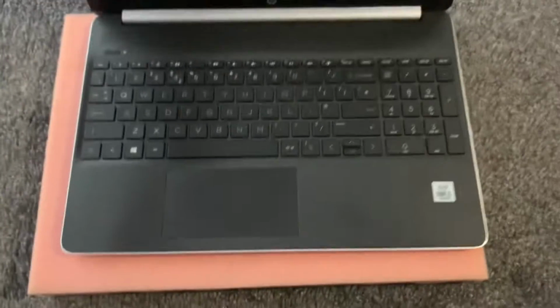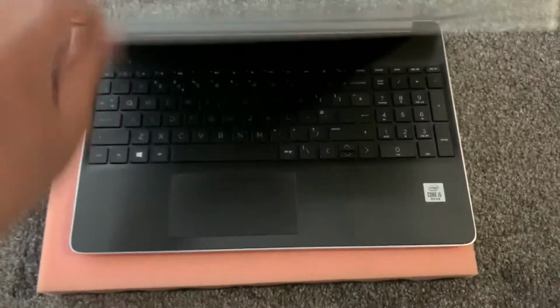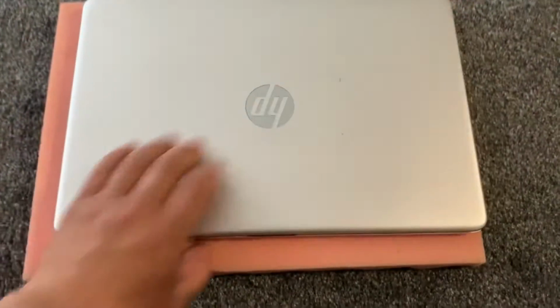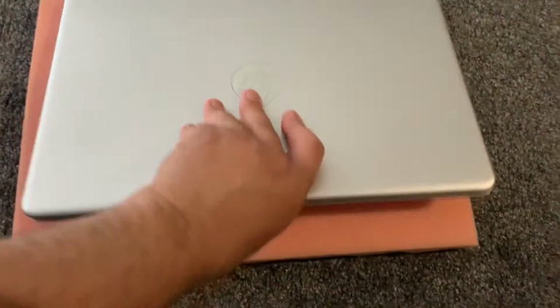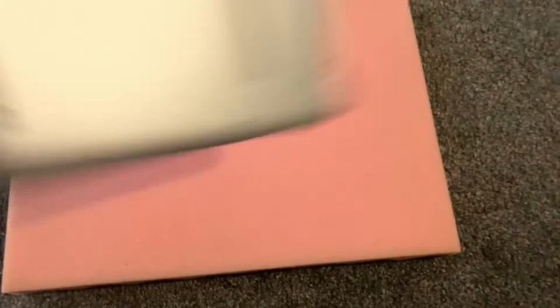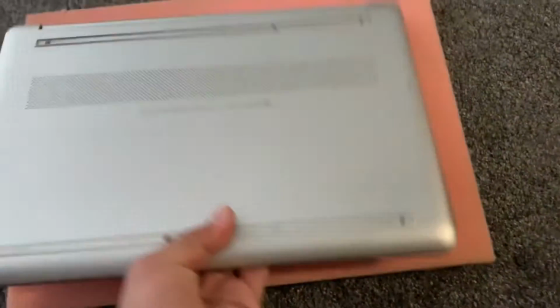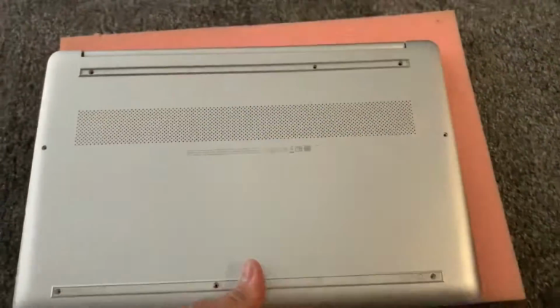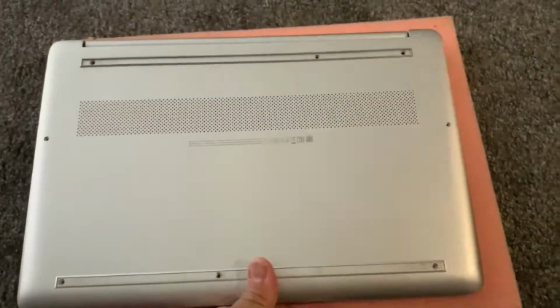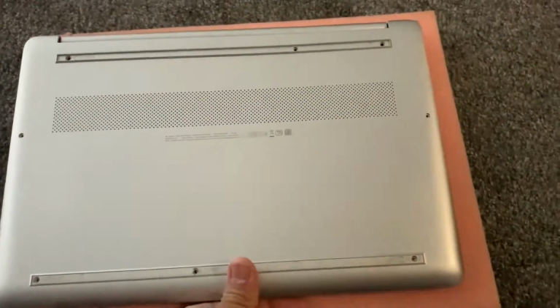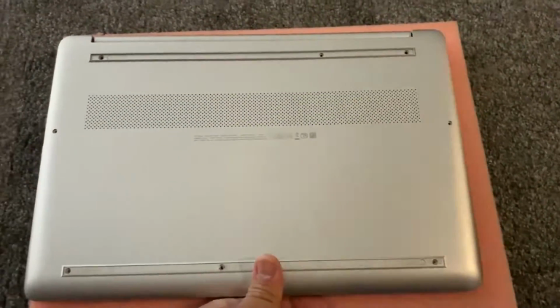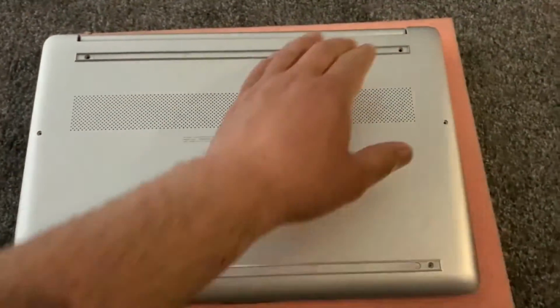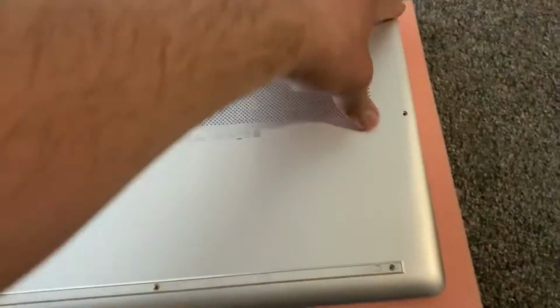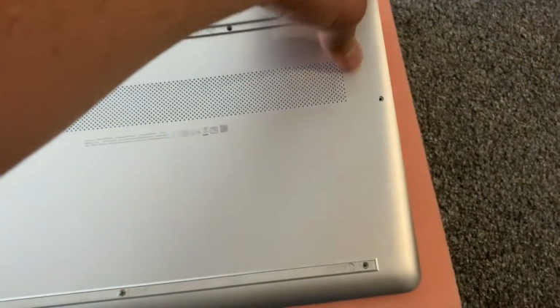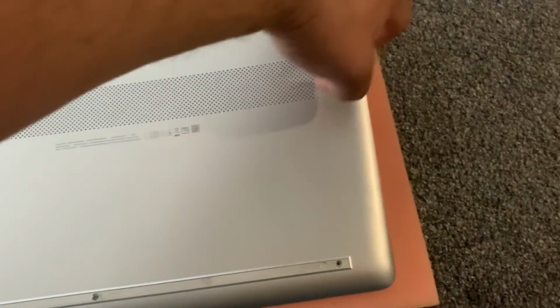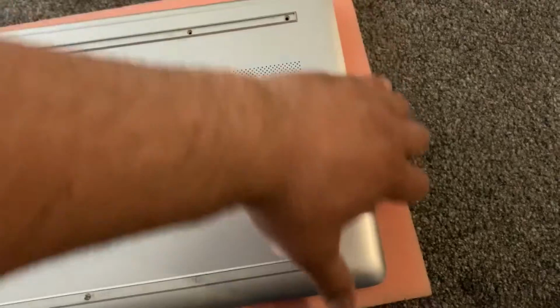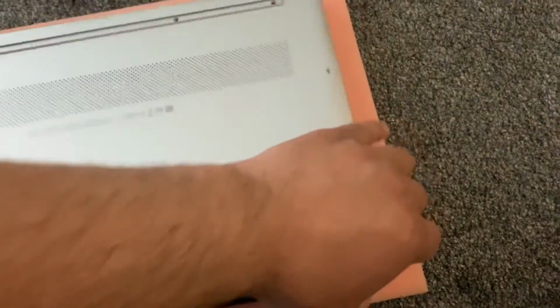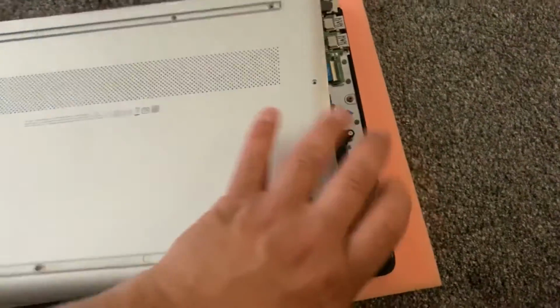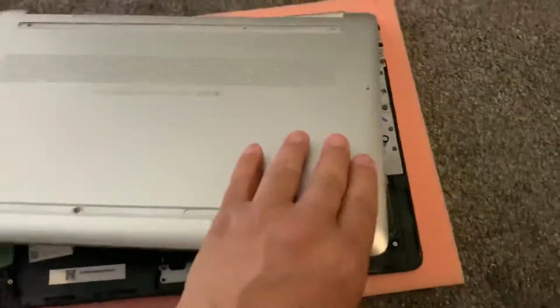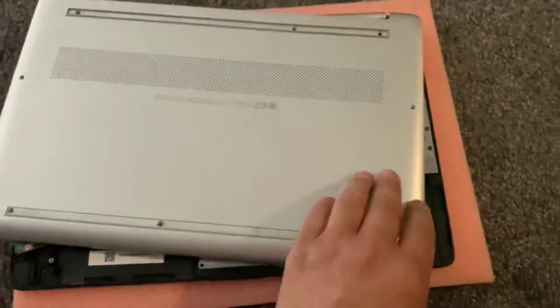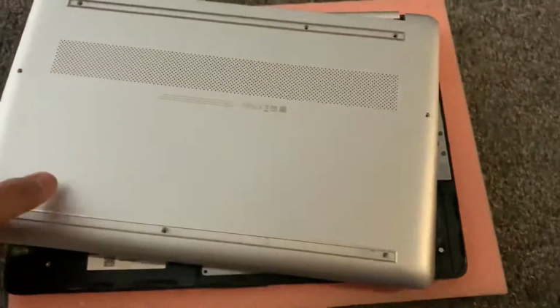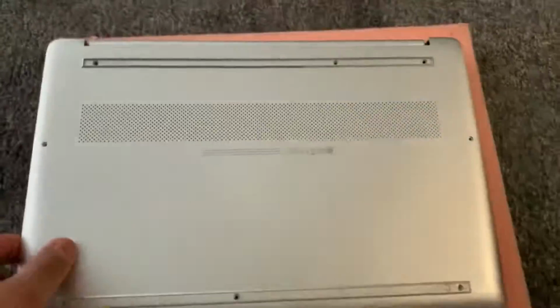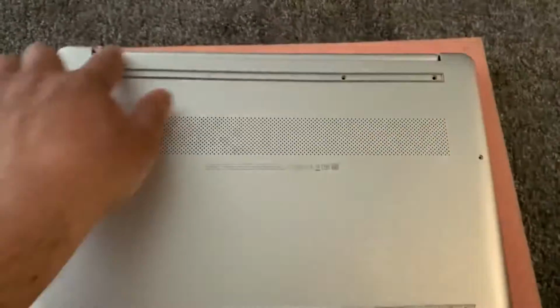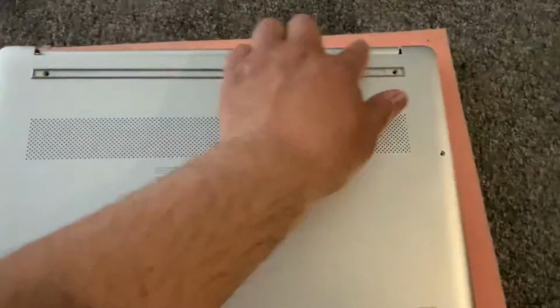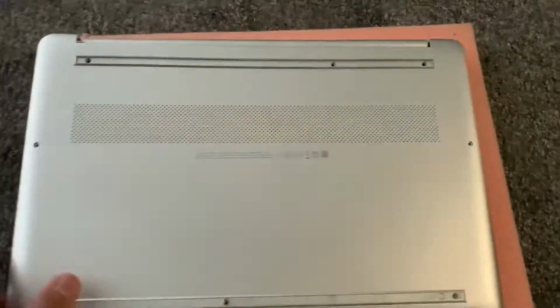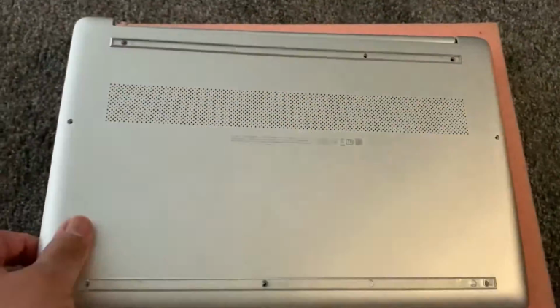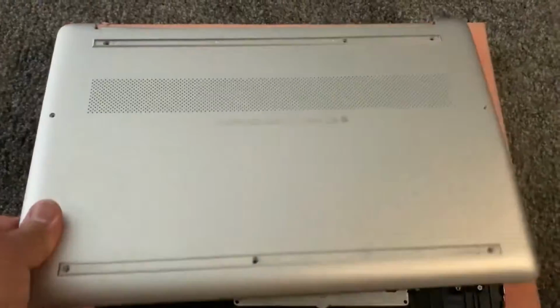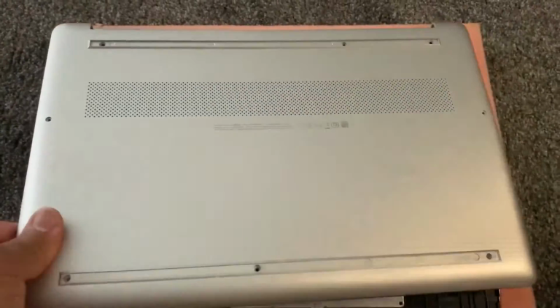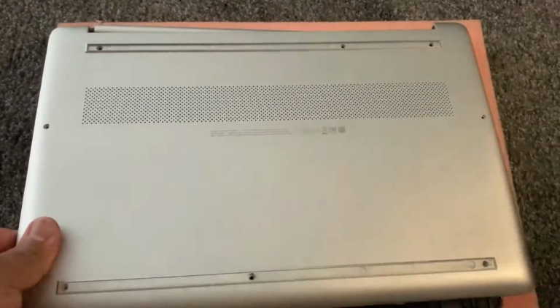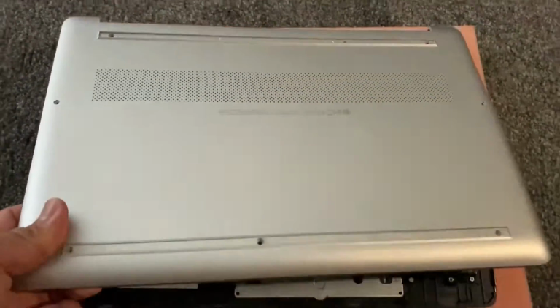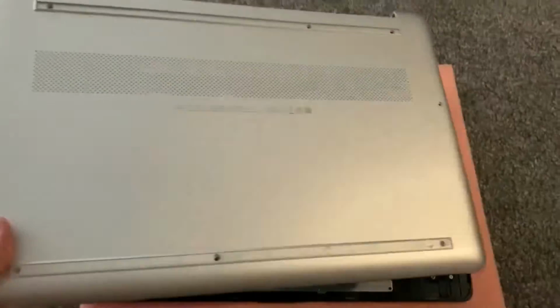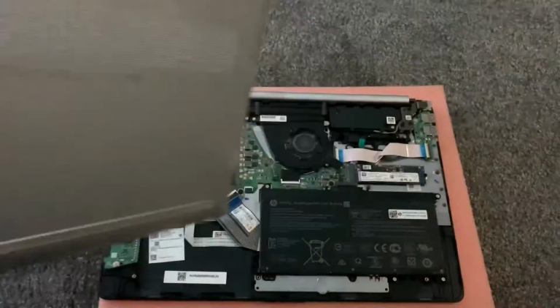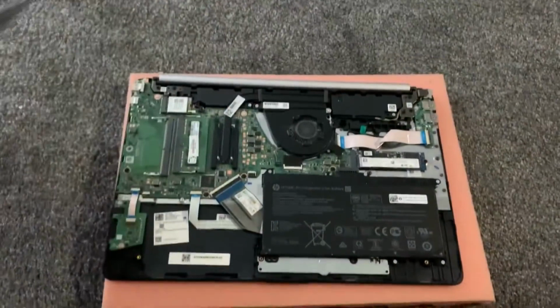Once you've done that, turn the laptop on the other side. In the top corner, just take away the casing — sometimes it gets stuck on the top, you just have to wiggle it and then it will pull off.